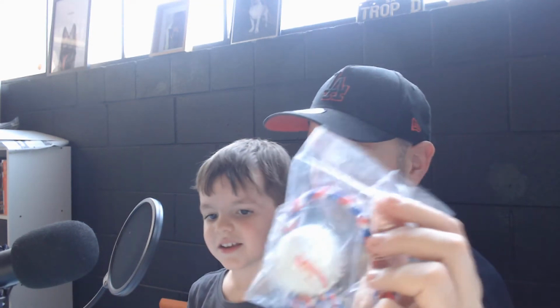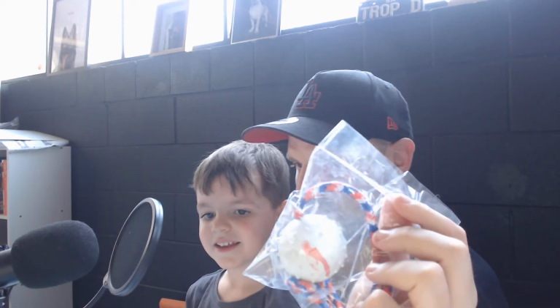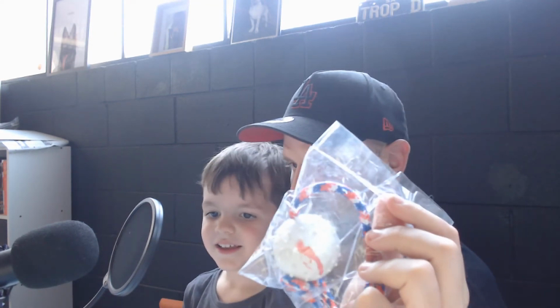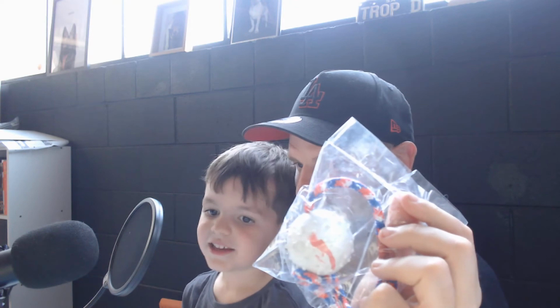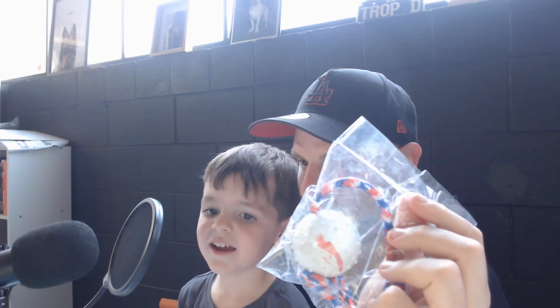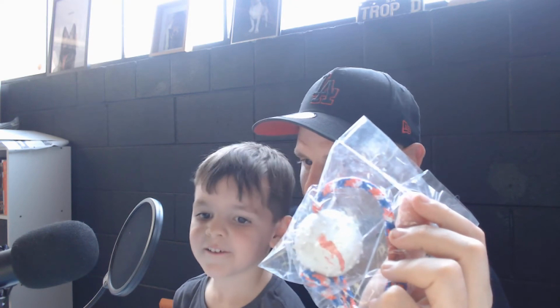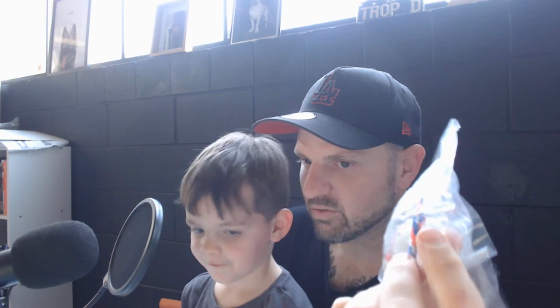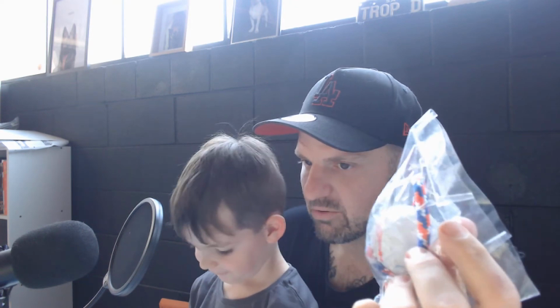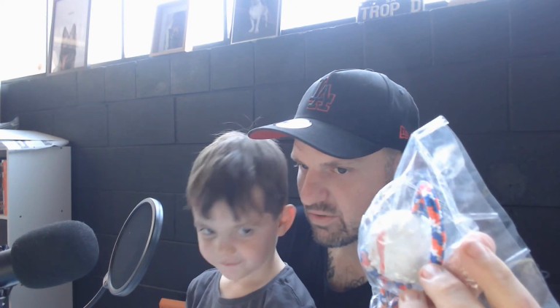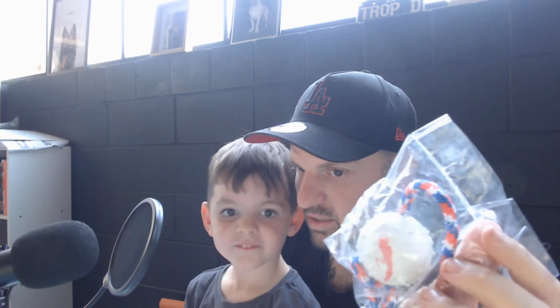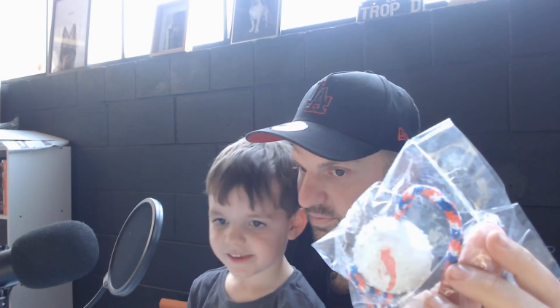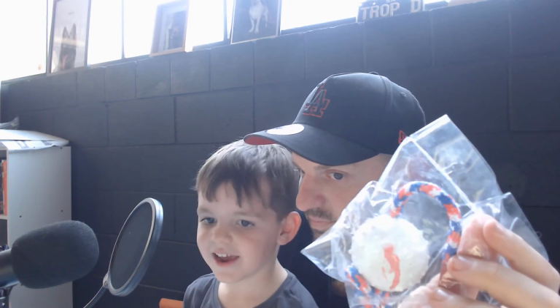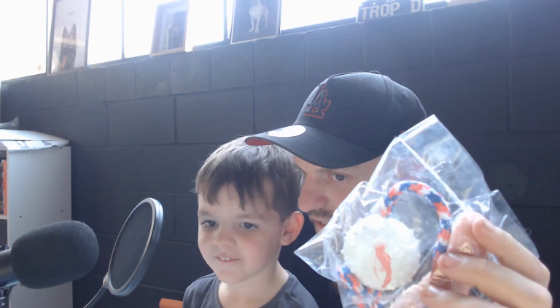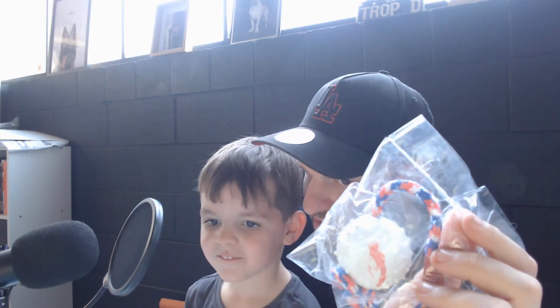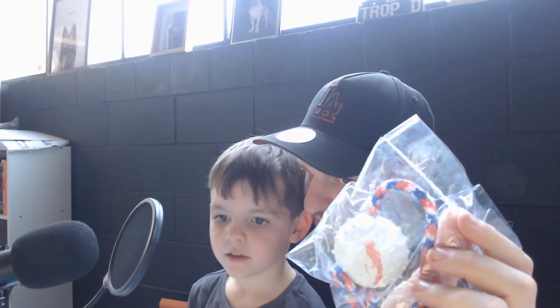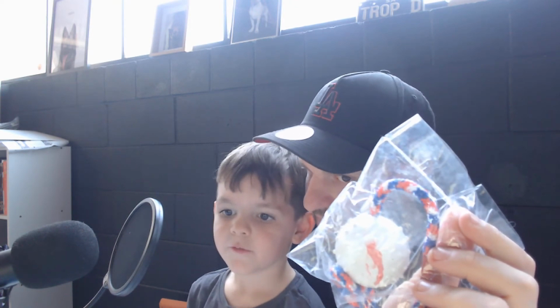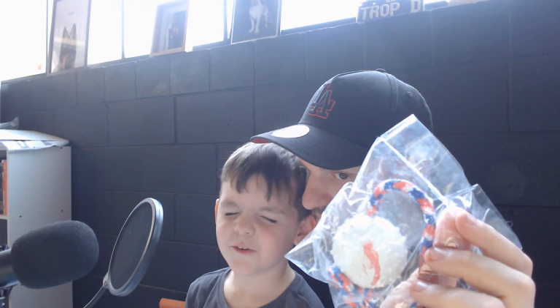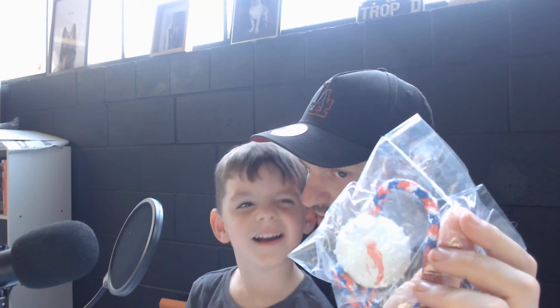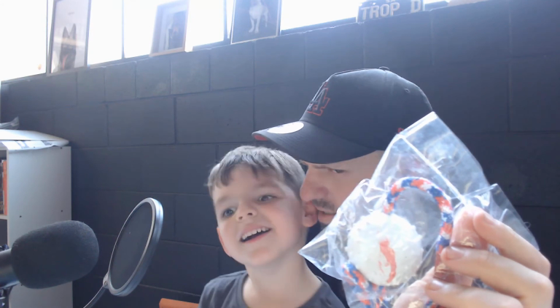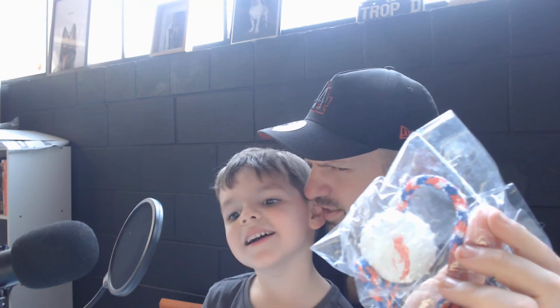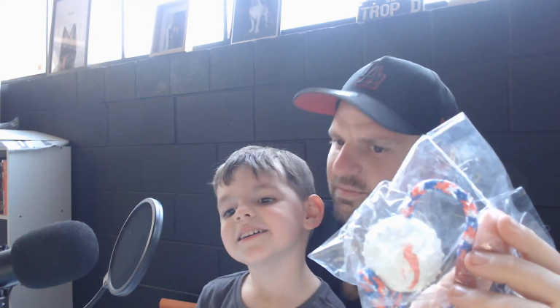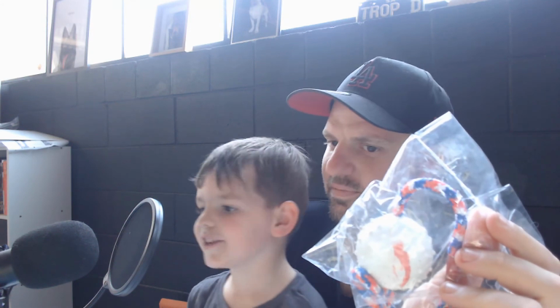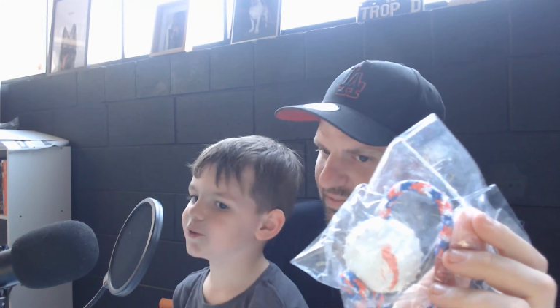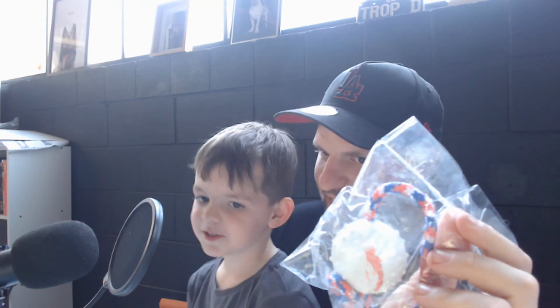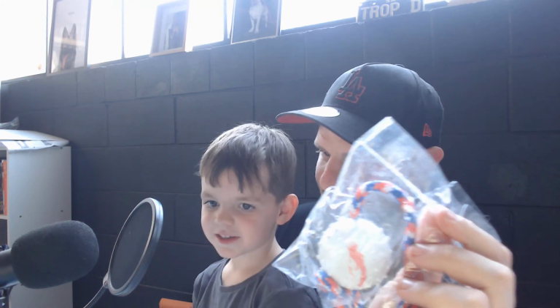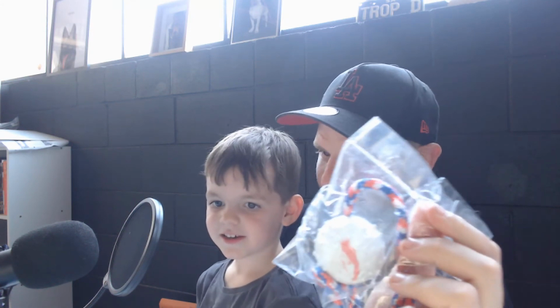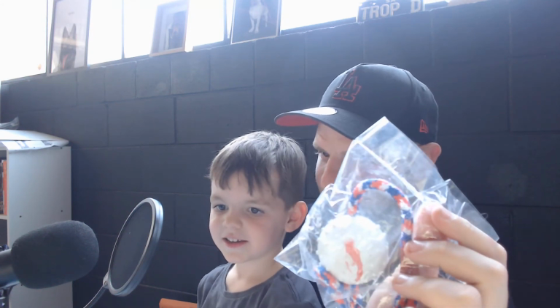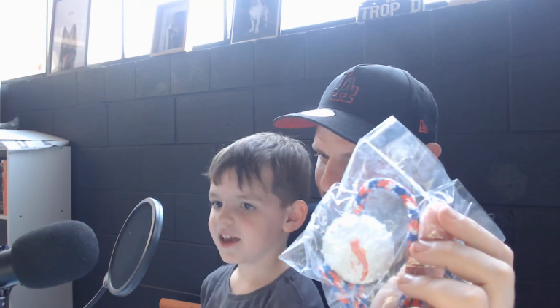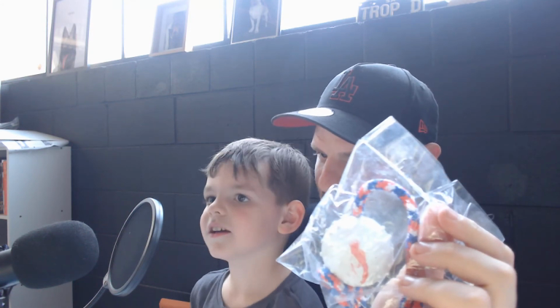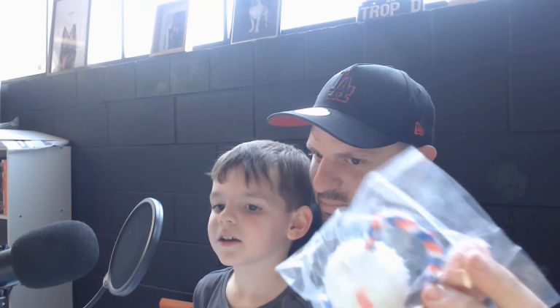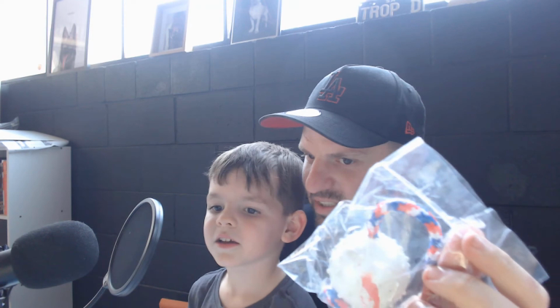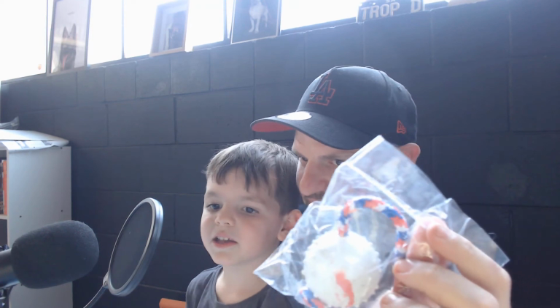And is it fun for the dogs? Yeah. And do we sell these also? Yeah. And how much? $10. $10 from Dog Club.